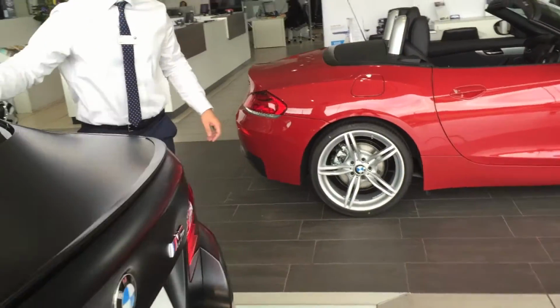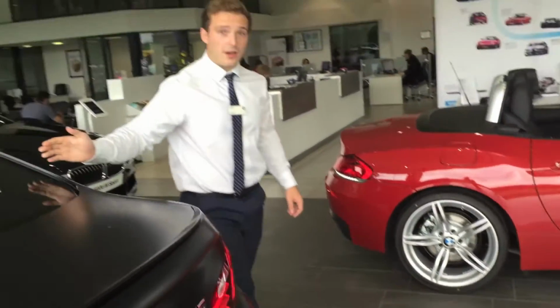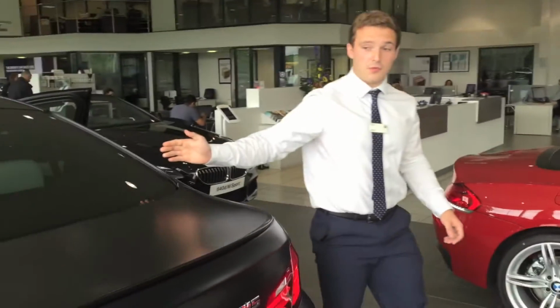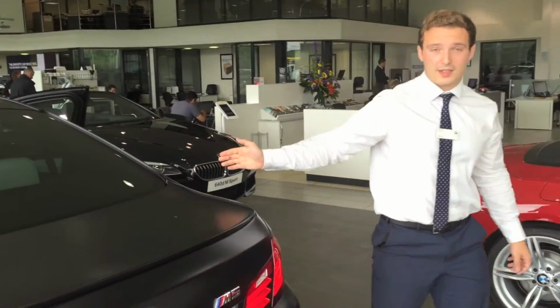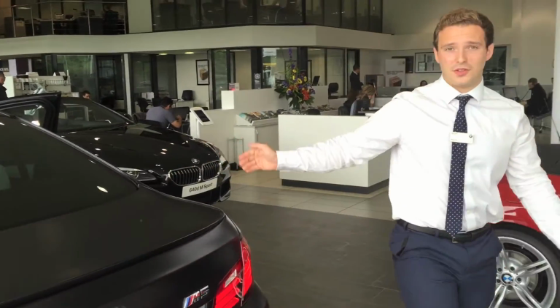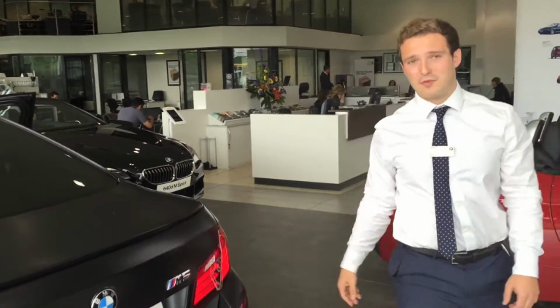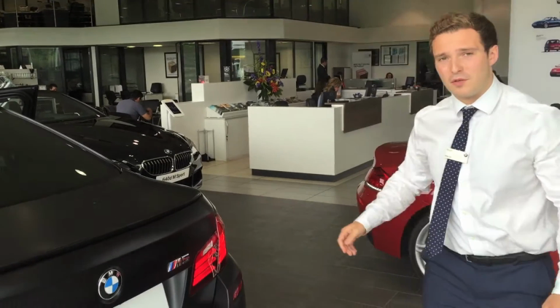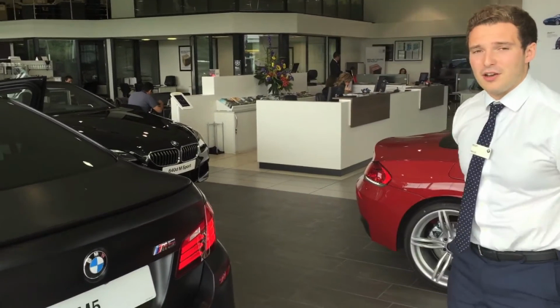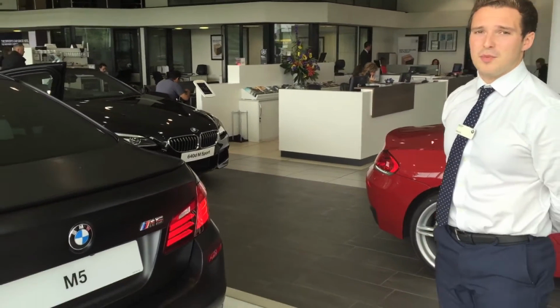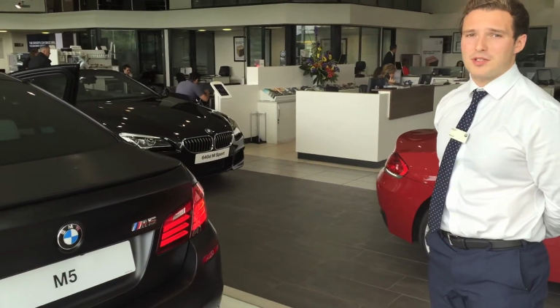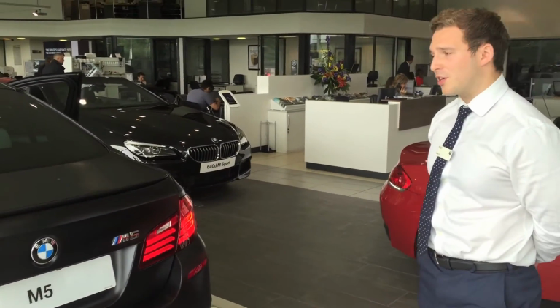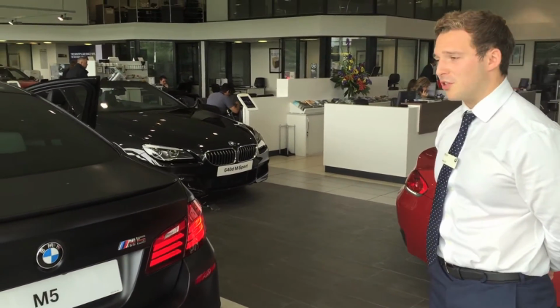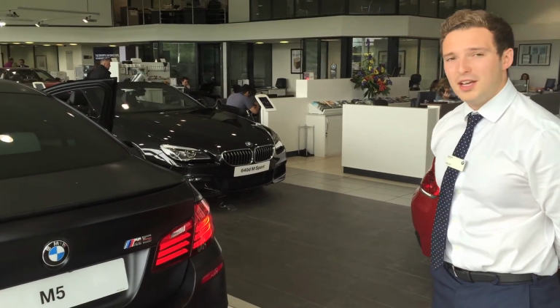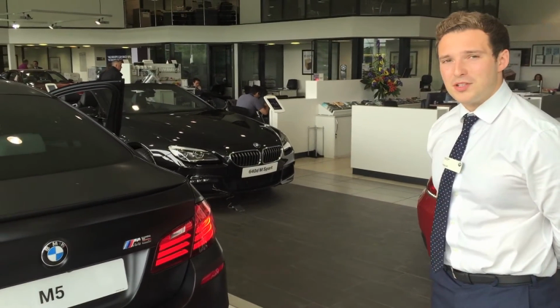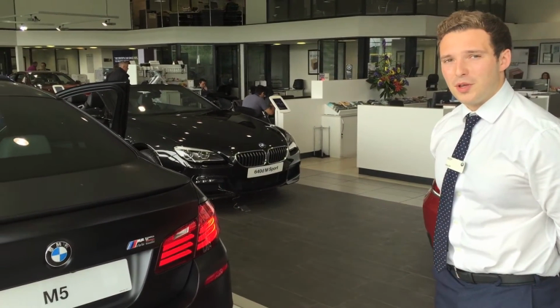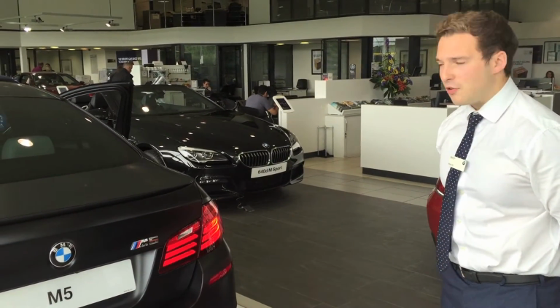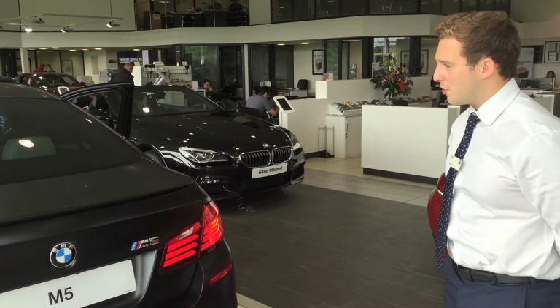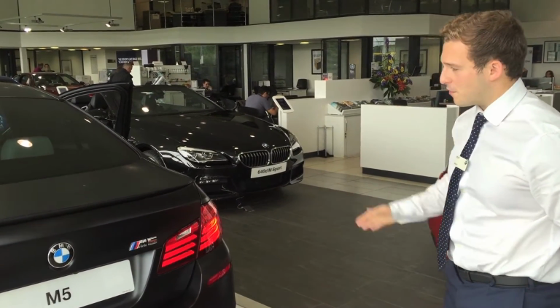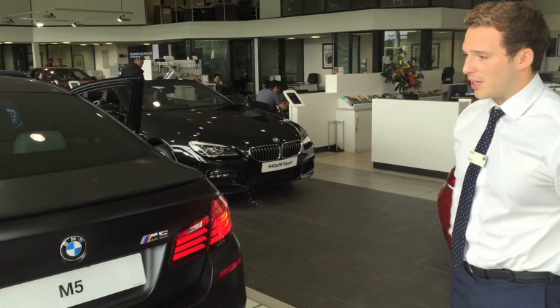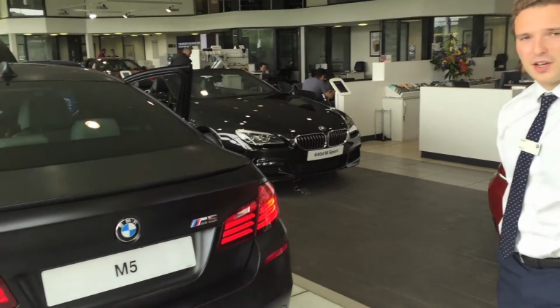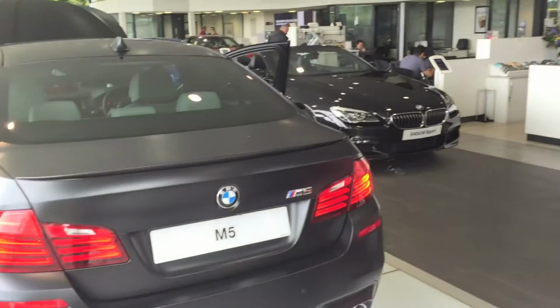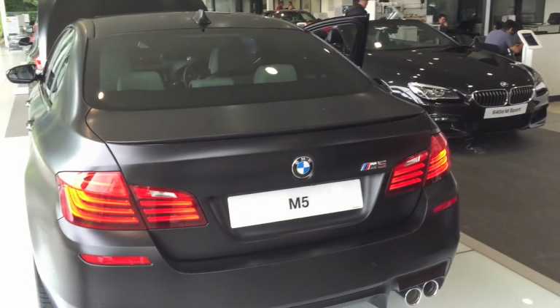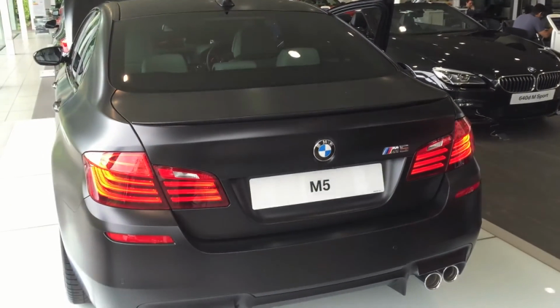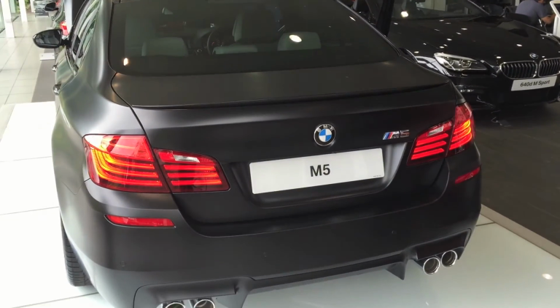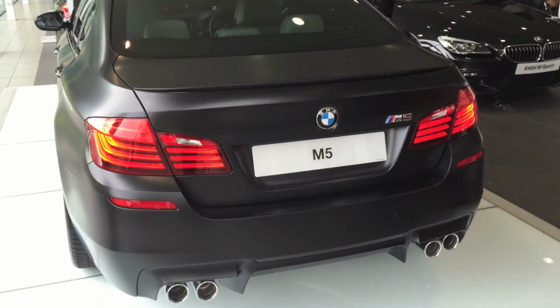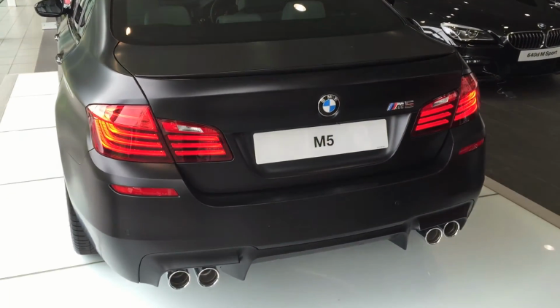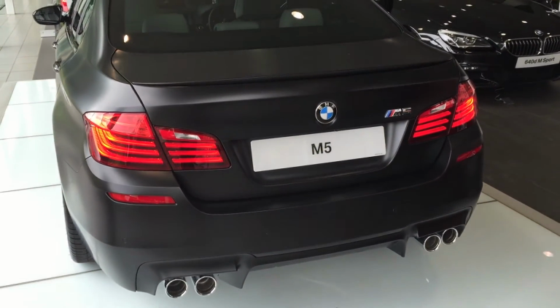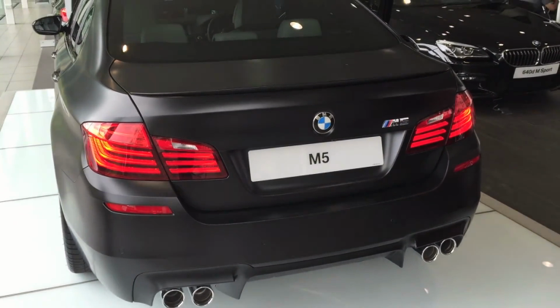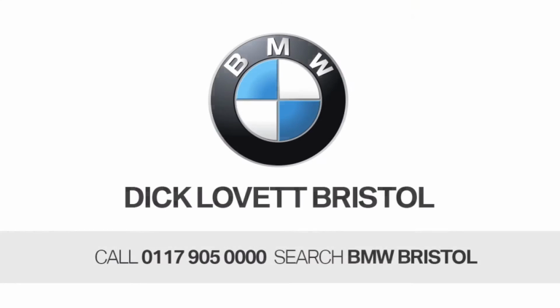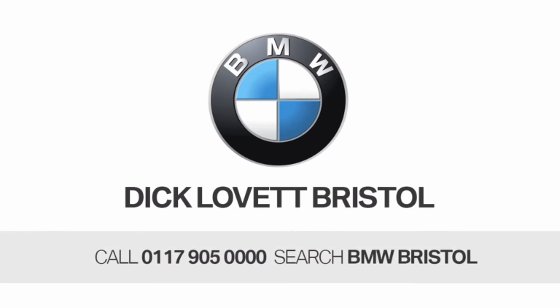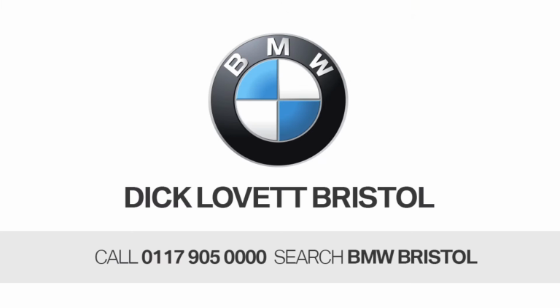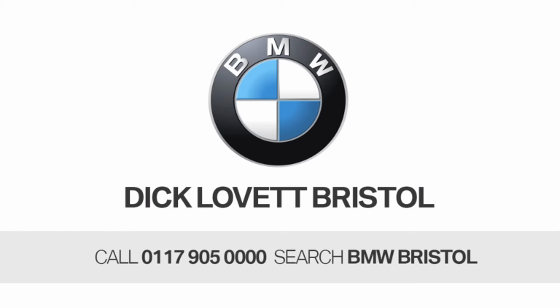So there we are — that's a lot of detail on the stock M5 we've got here at Dick Lovett BMW Bristol. If you'd like a closer look, please do pop in. You really want to see the Frozen Black colour in the flesh — it's a fantastic individual colour. Thanks for watching.